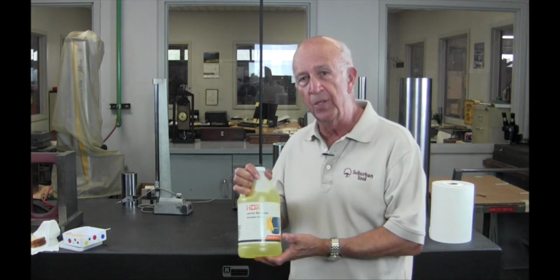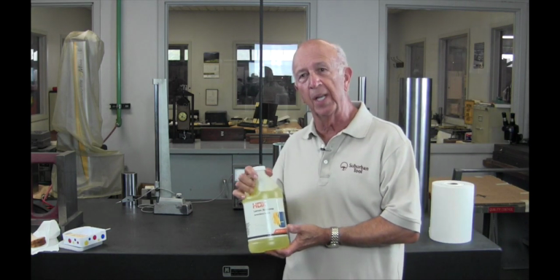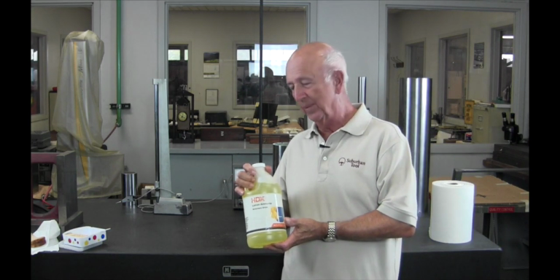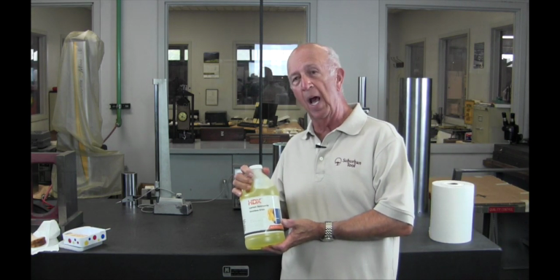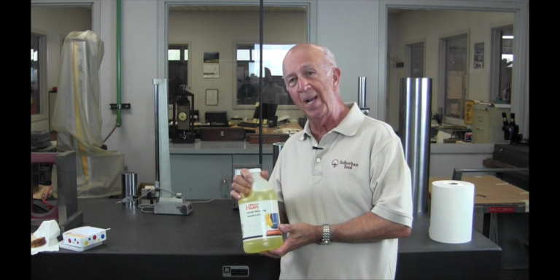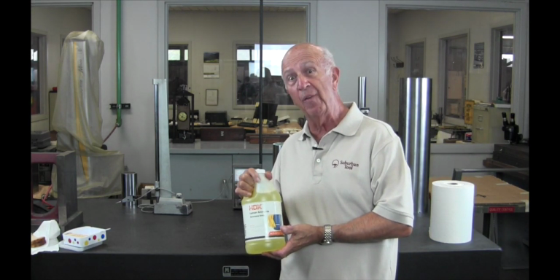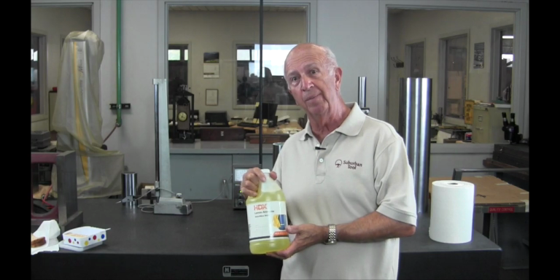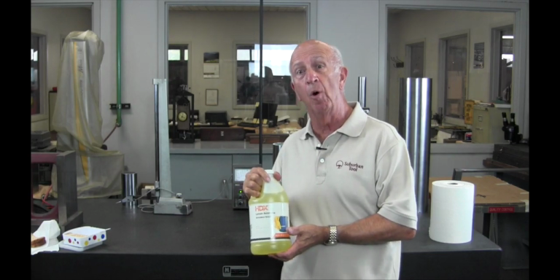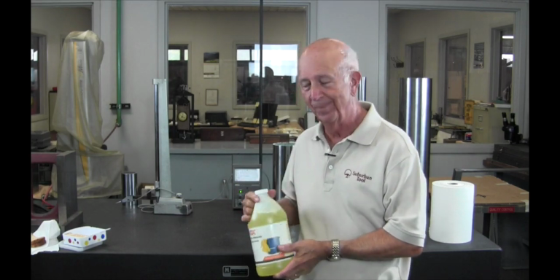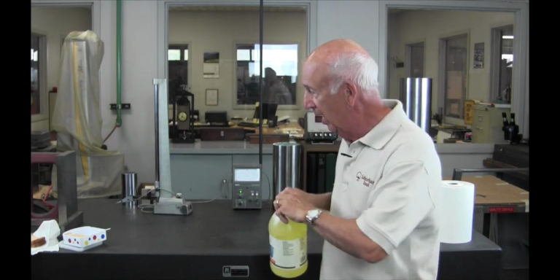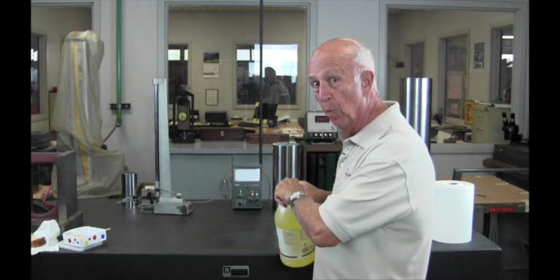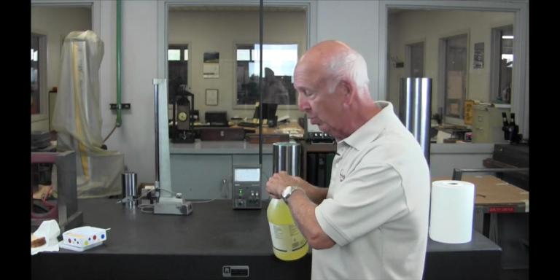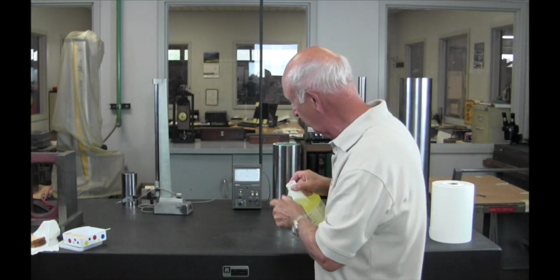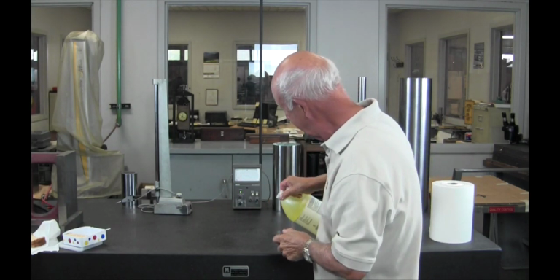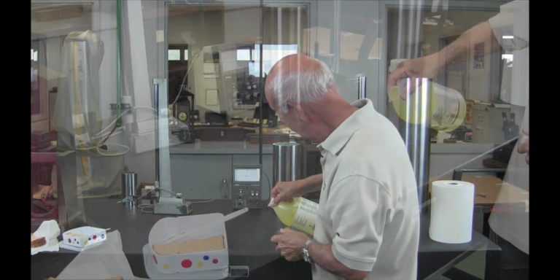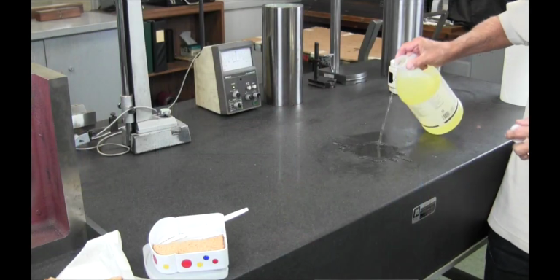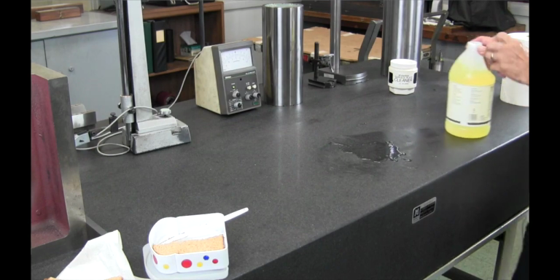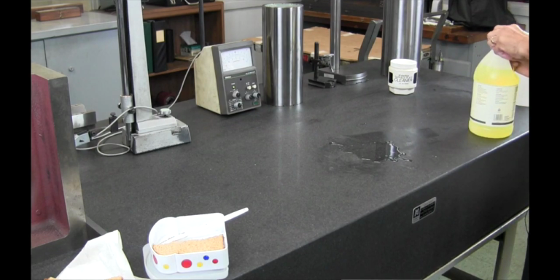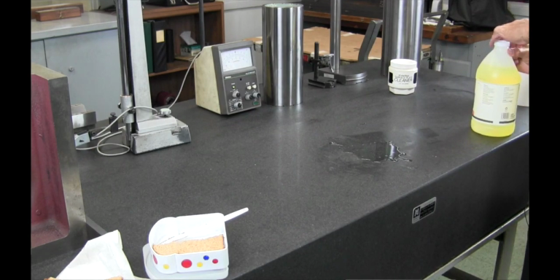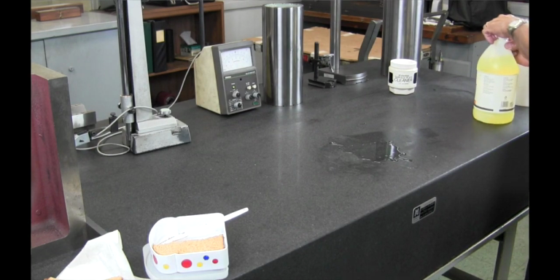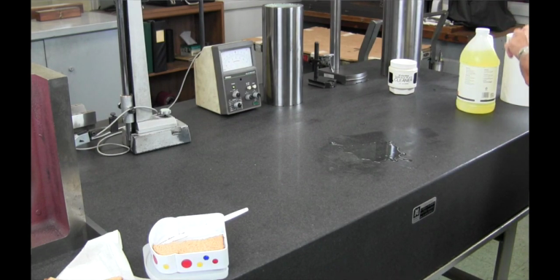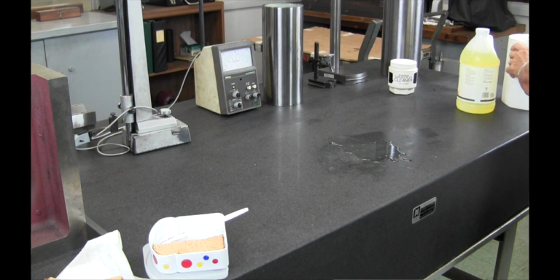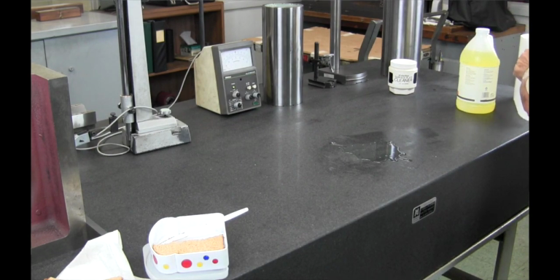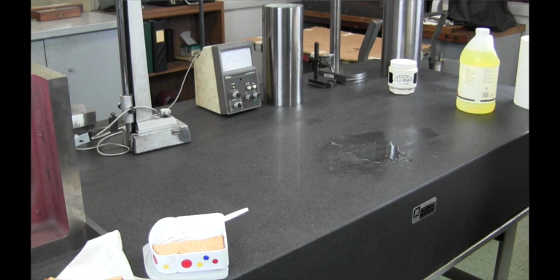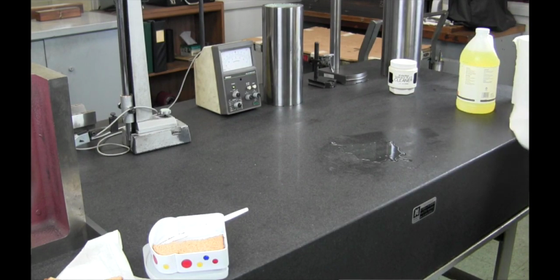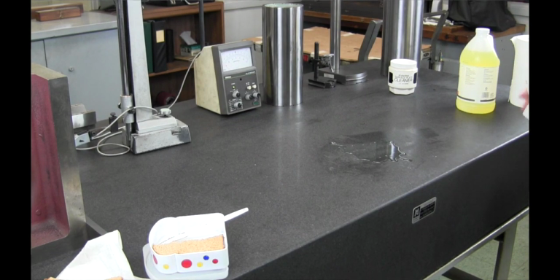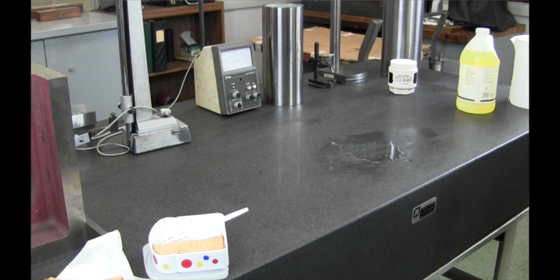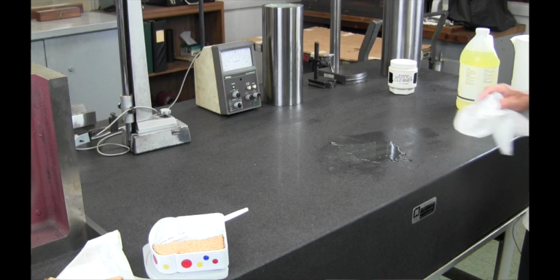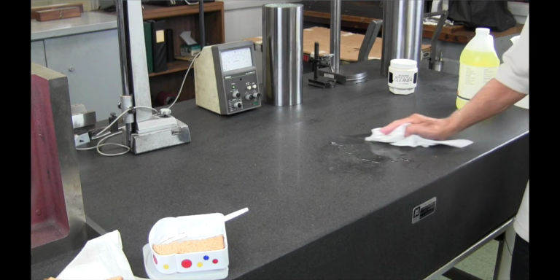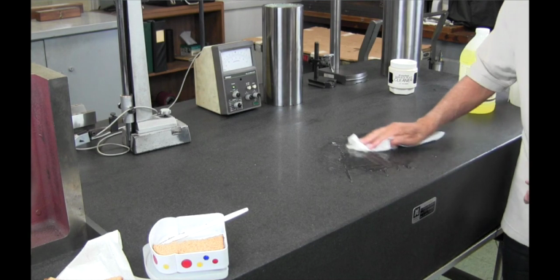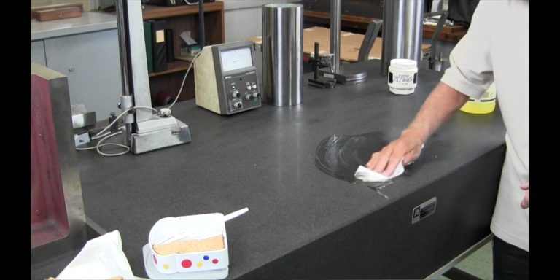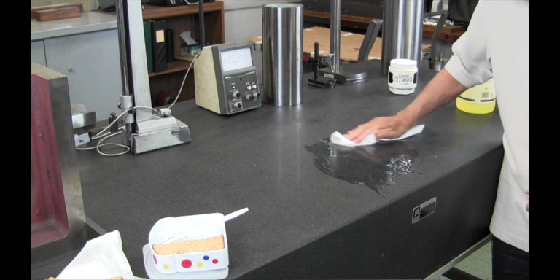This is the ticket — $1.49 and a half gallon of ammonia. And it really does work, folks. I'll put a little on there. That peanut butter is sticky stuff. Jelly, I guess.